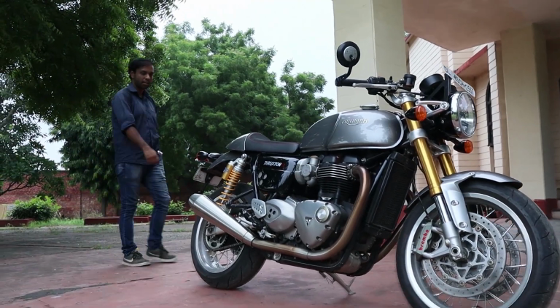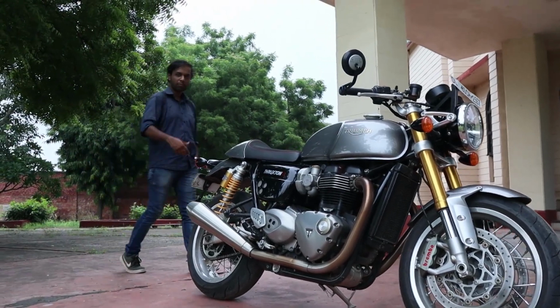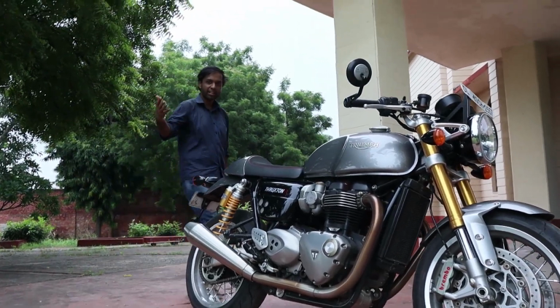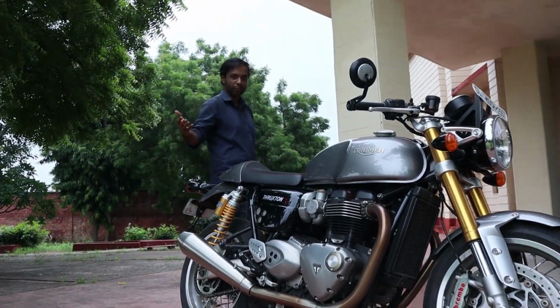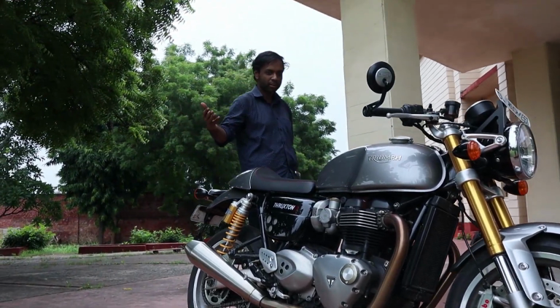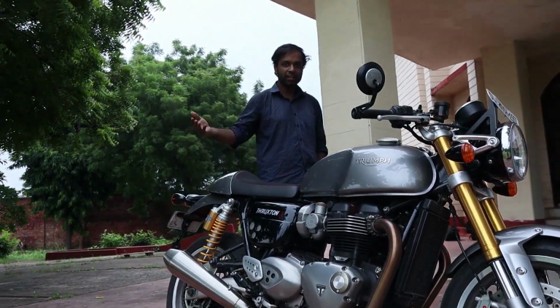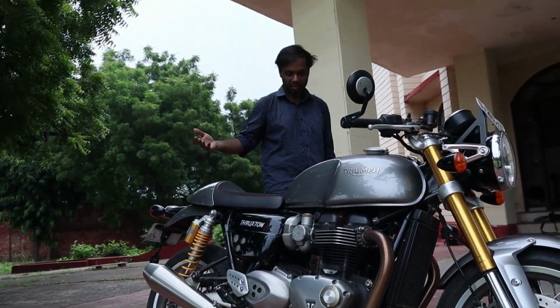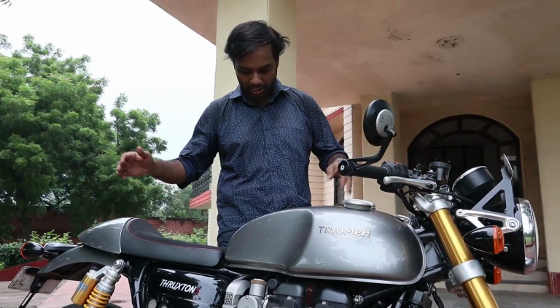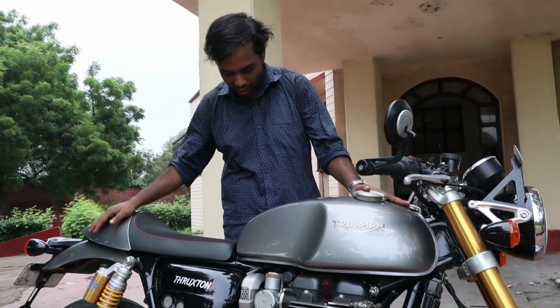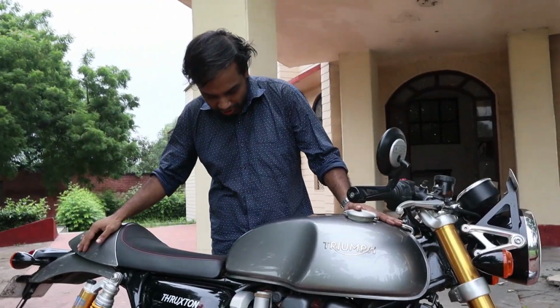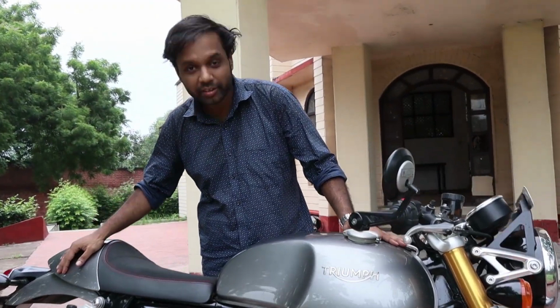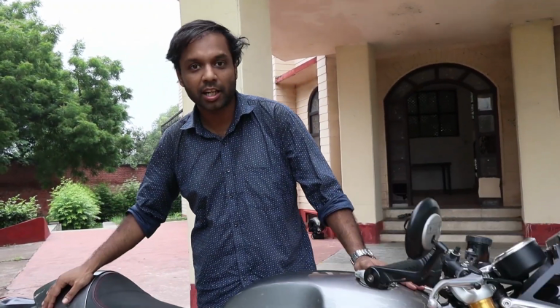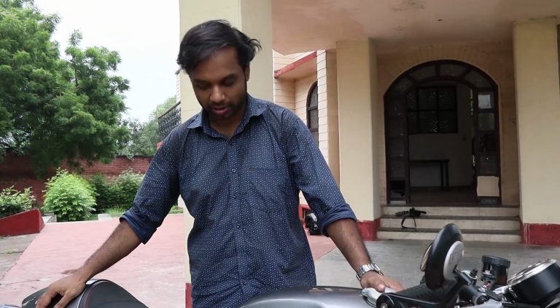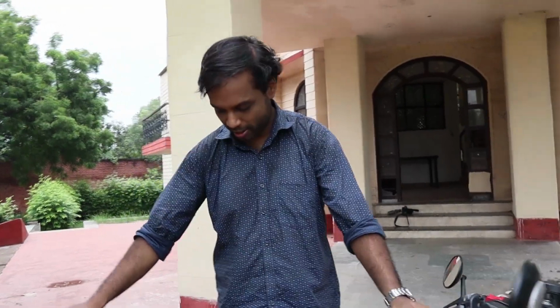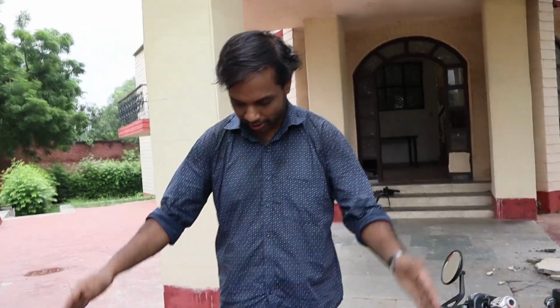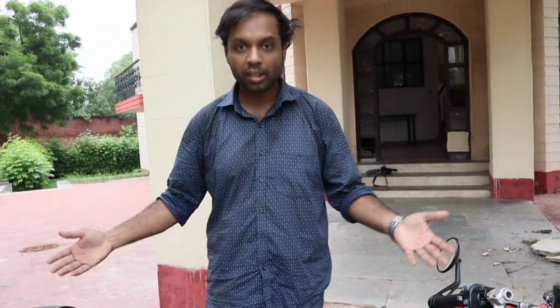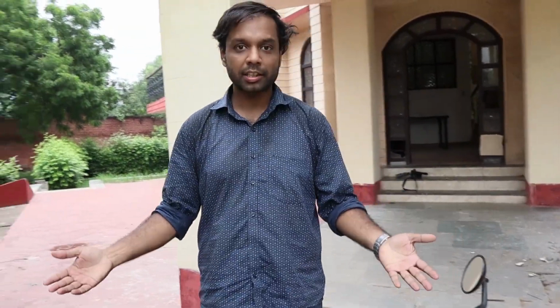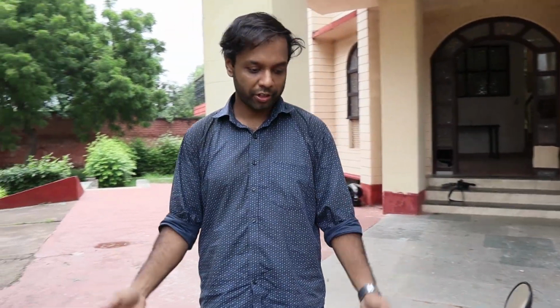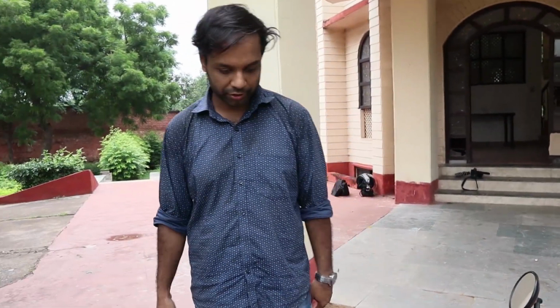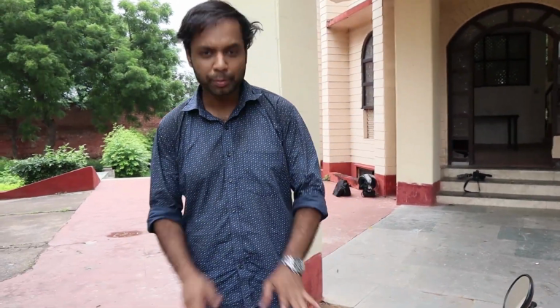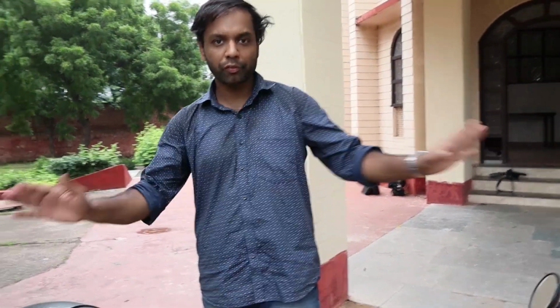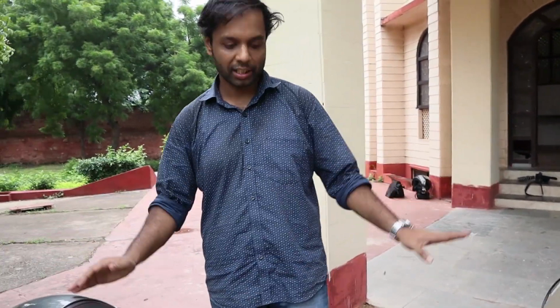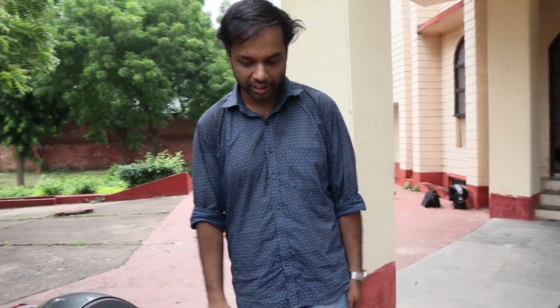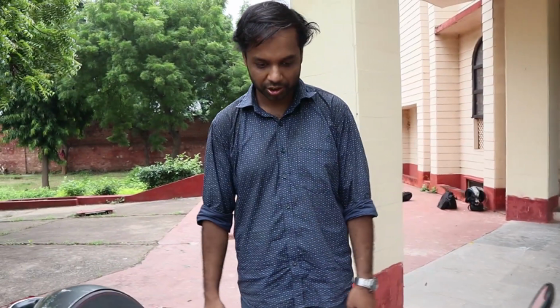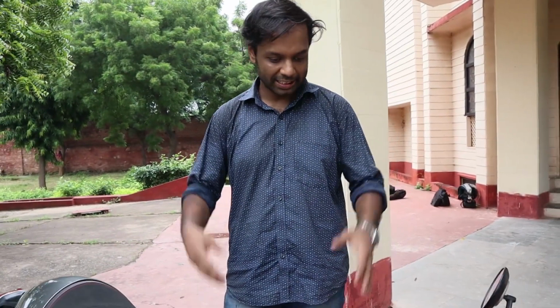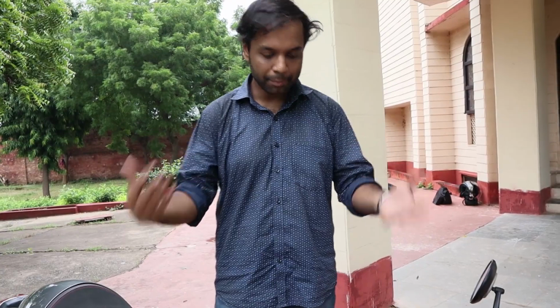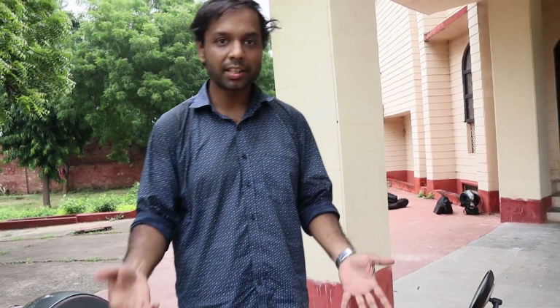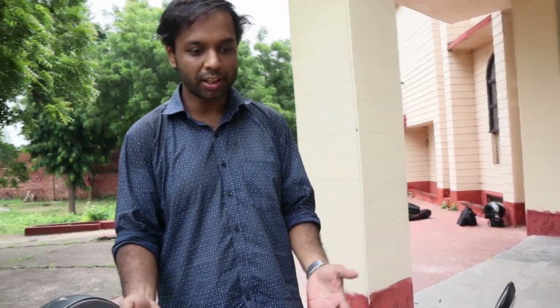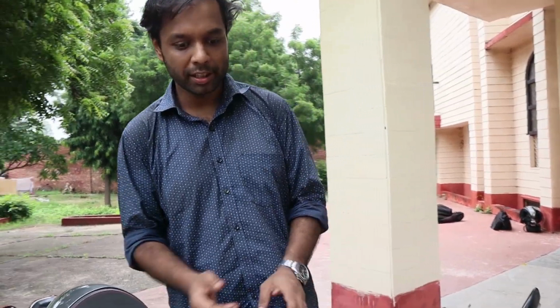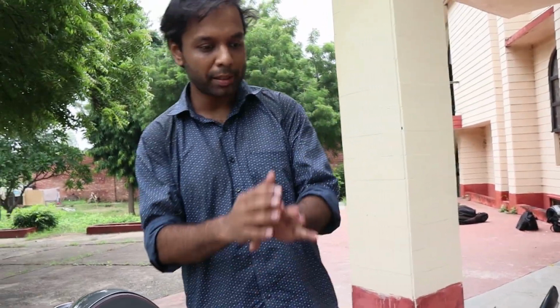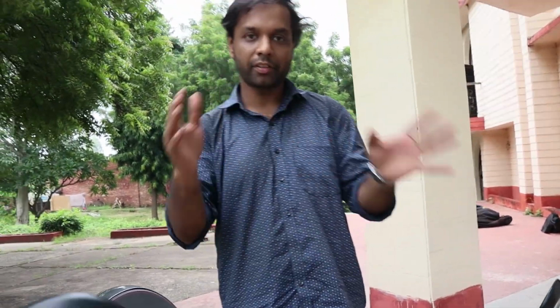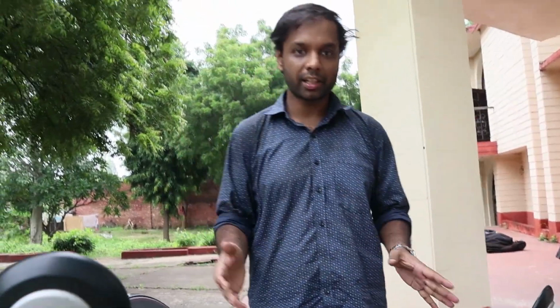Good morning guys, welcome to the channel. Today is the Thruxton R, another modern classic of Triumph's beautiful modern classic range — same engine essentially but completely different character.